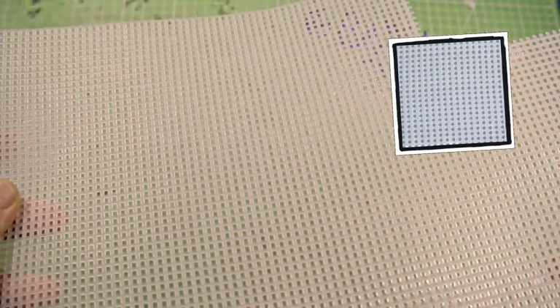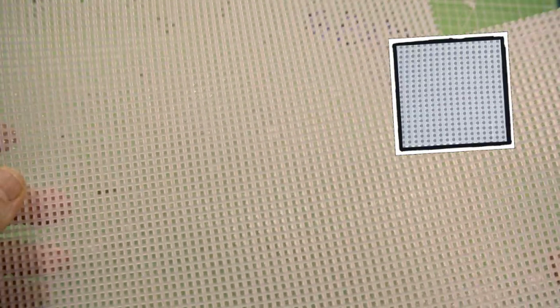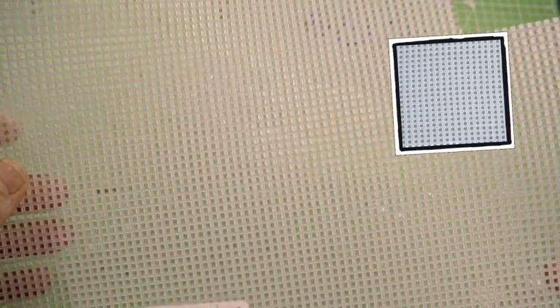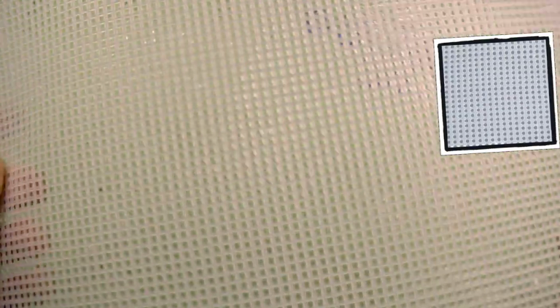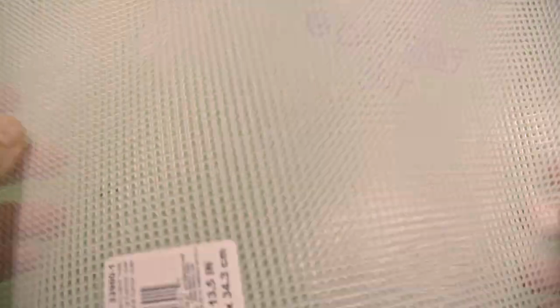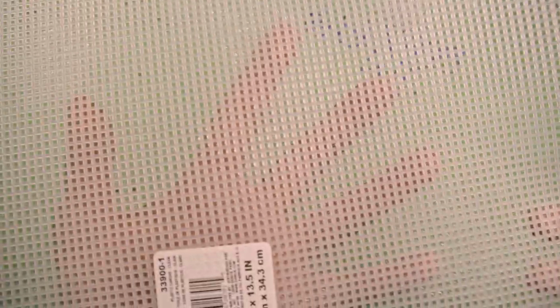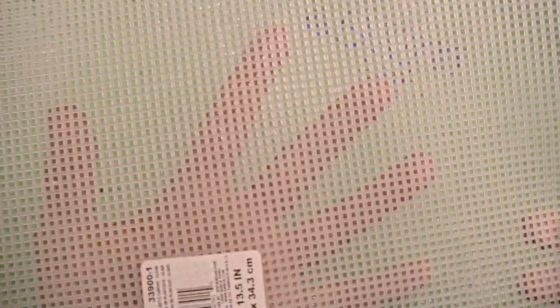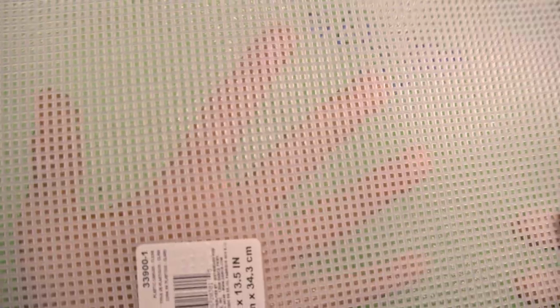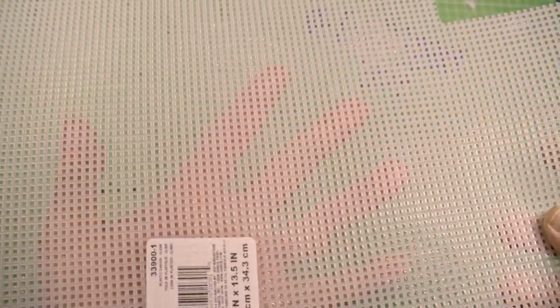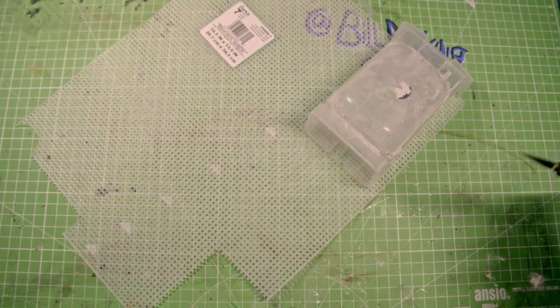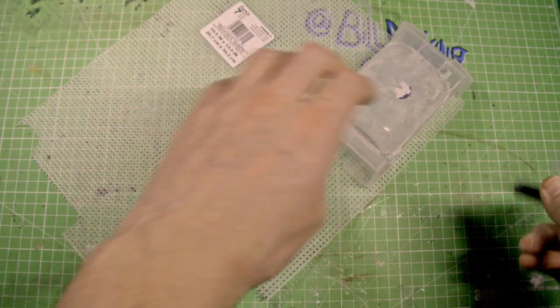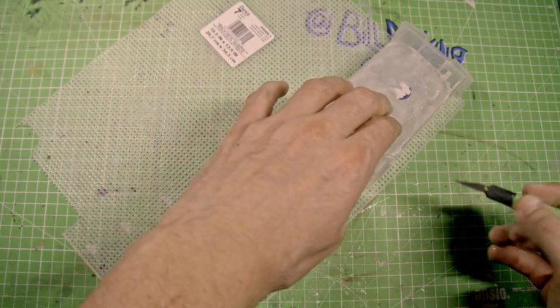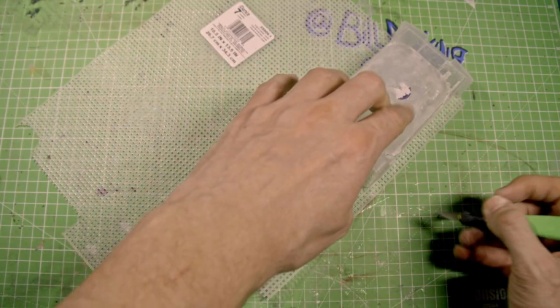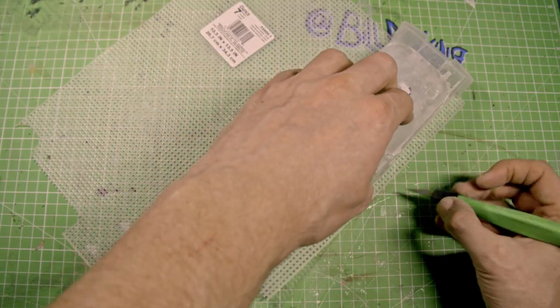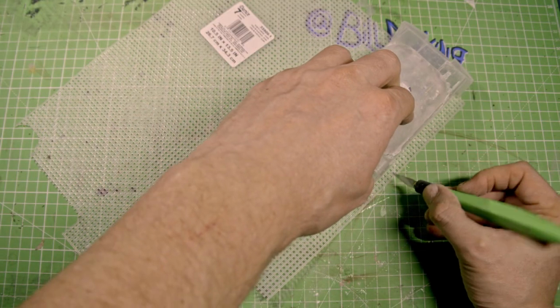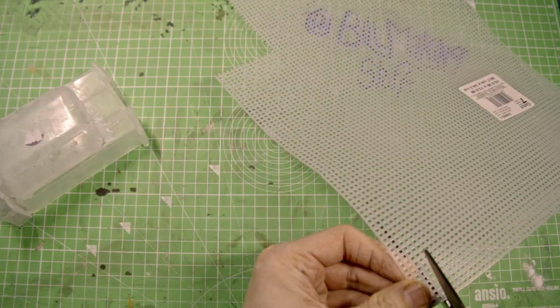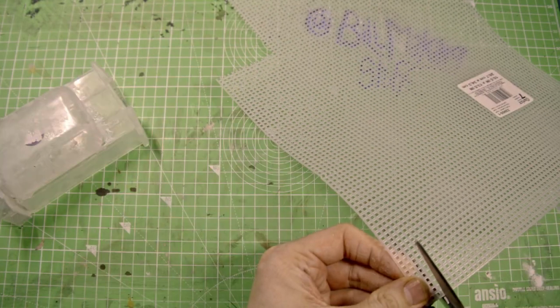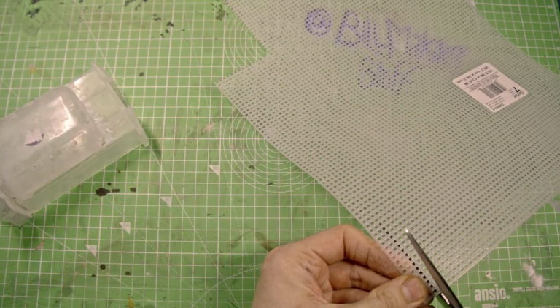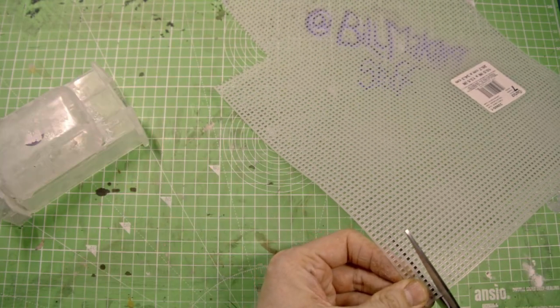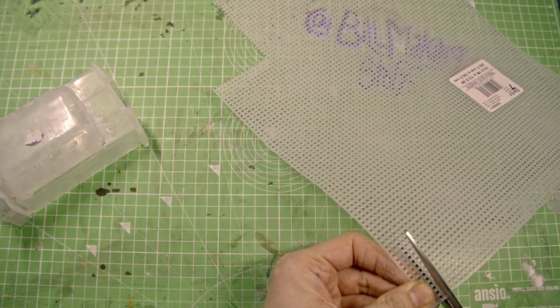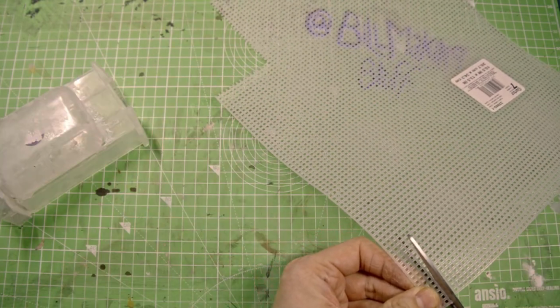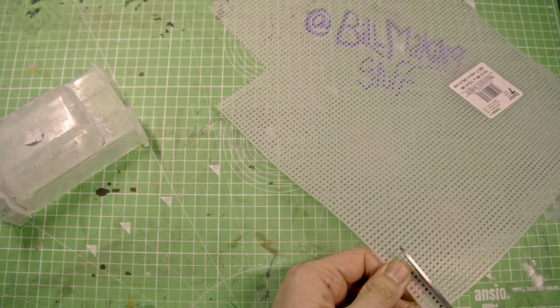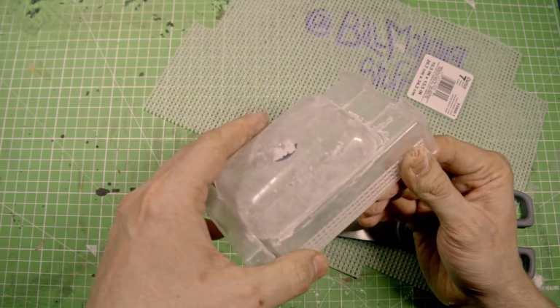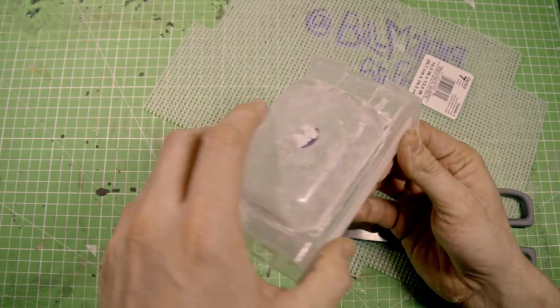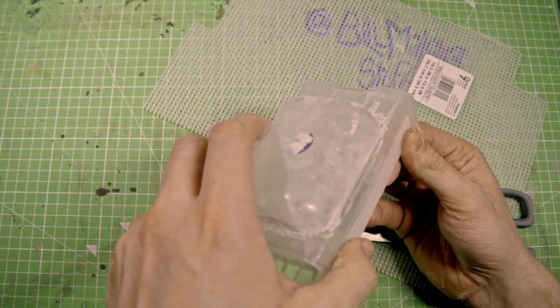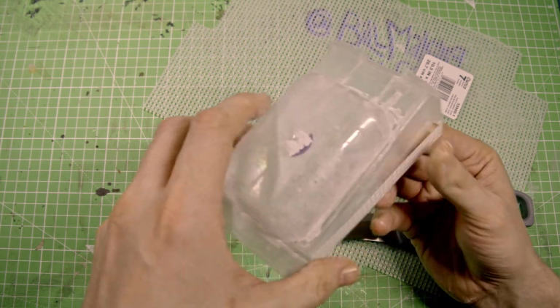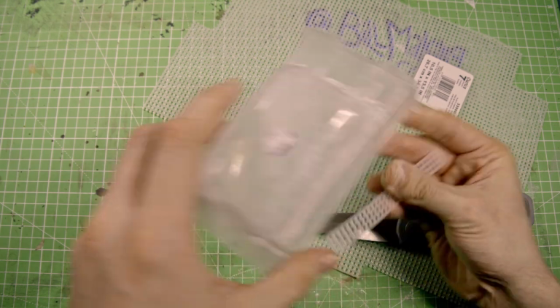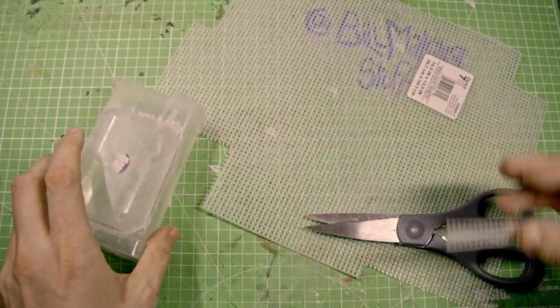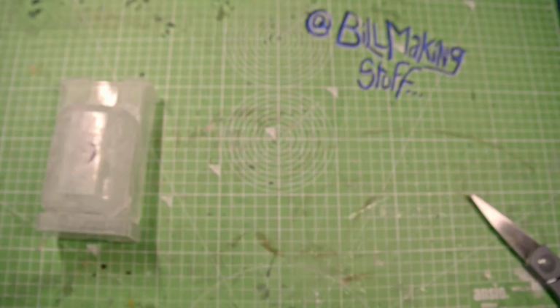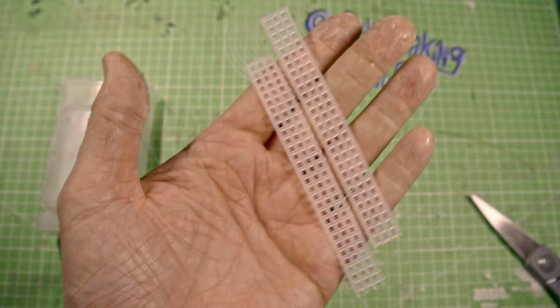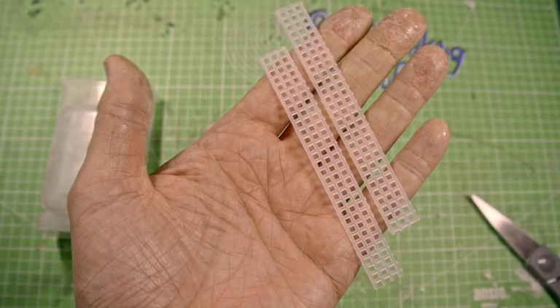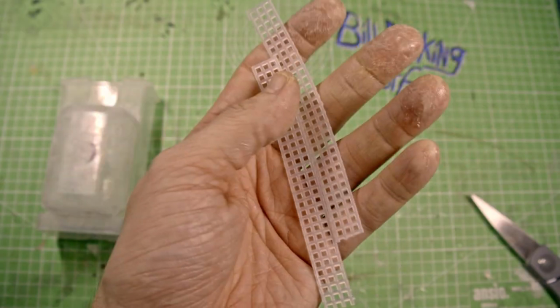So here's granny grating. I'm going to use this to create some texture on the side of my tank. I don't know why it's called granny grating — I did steal it from my granny, but they were never to know that.